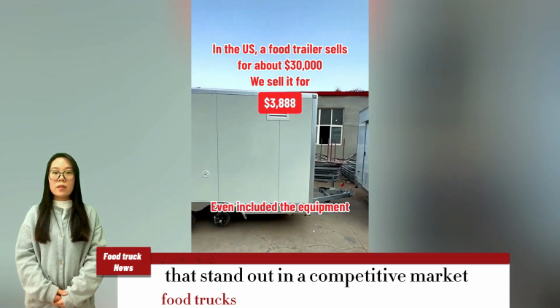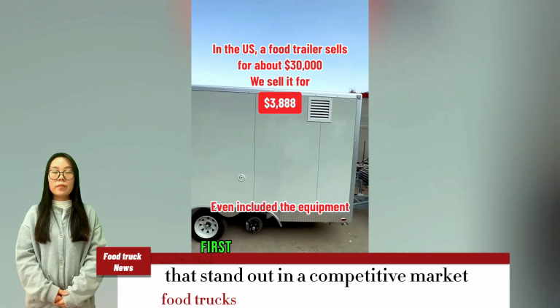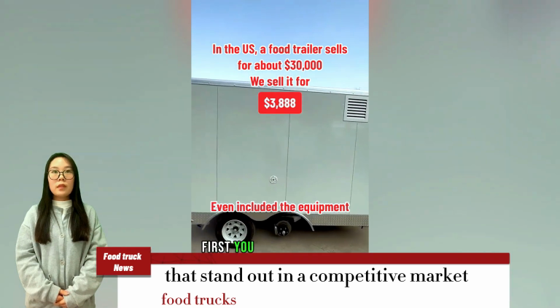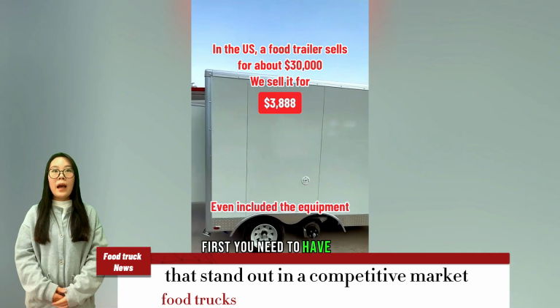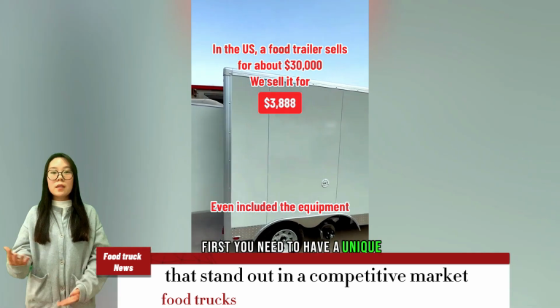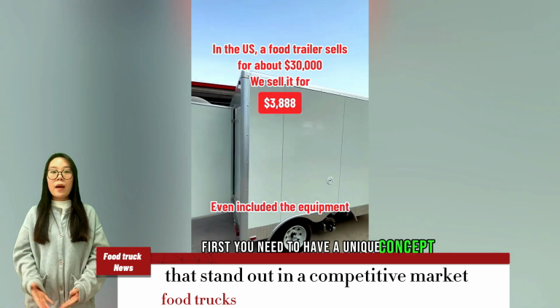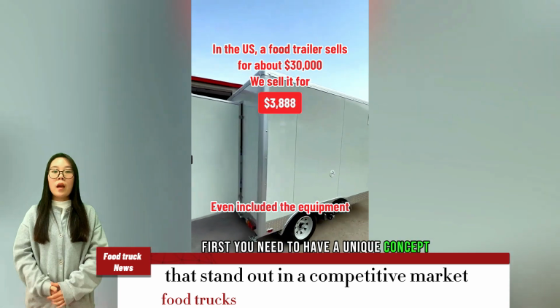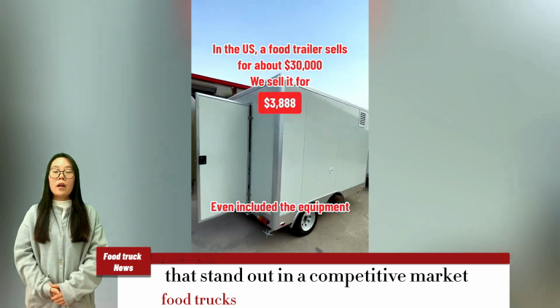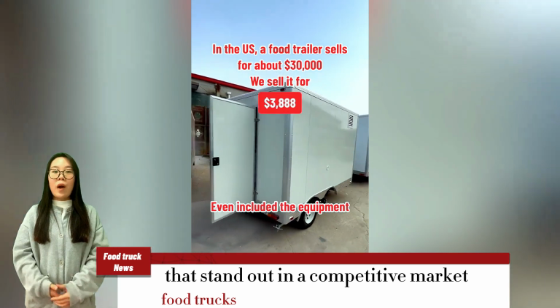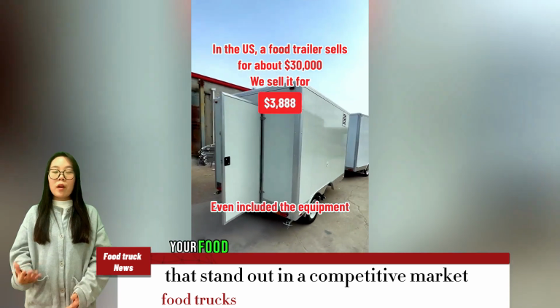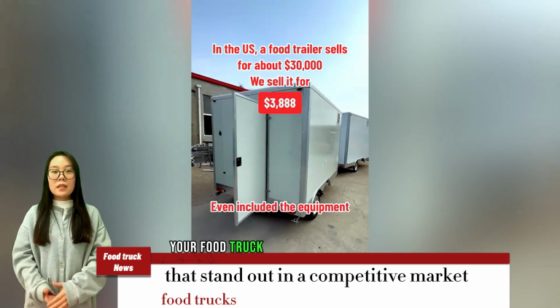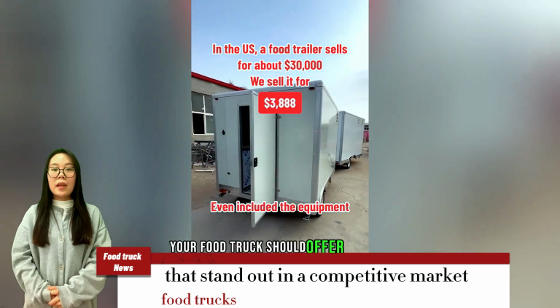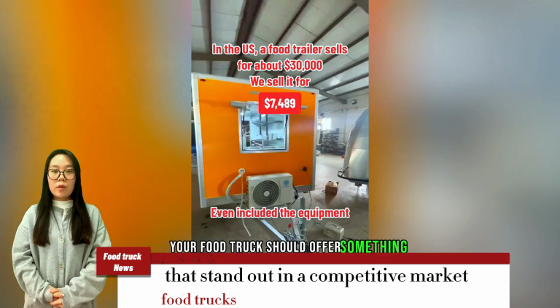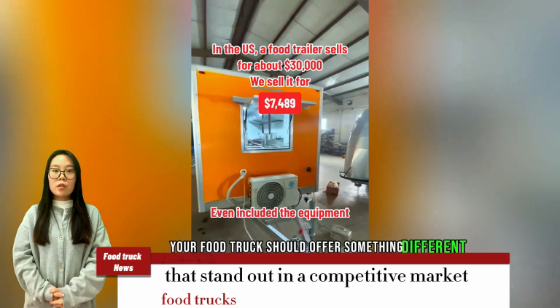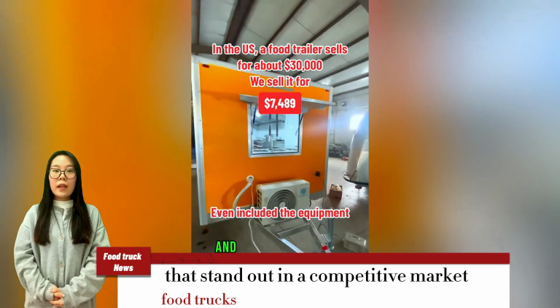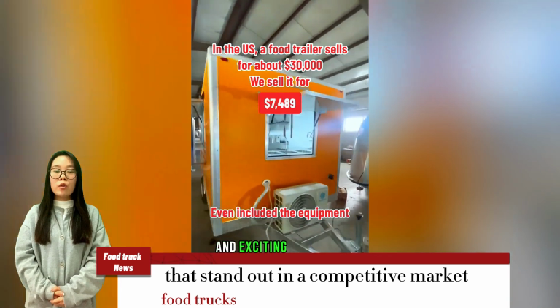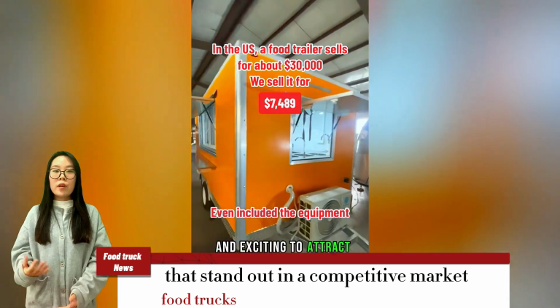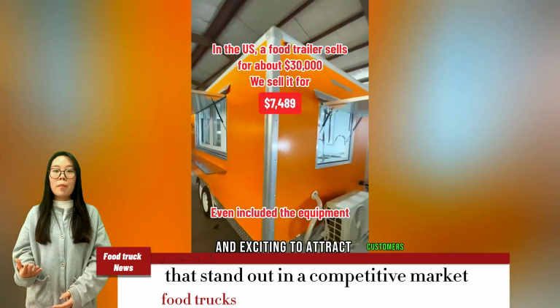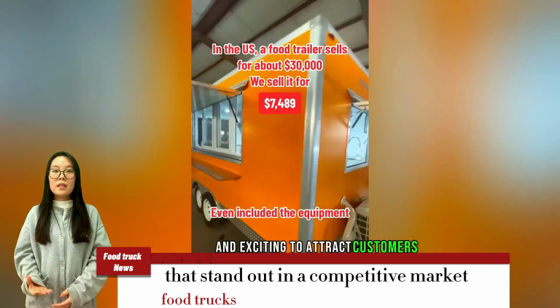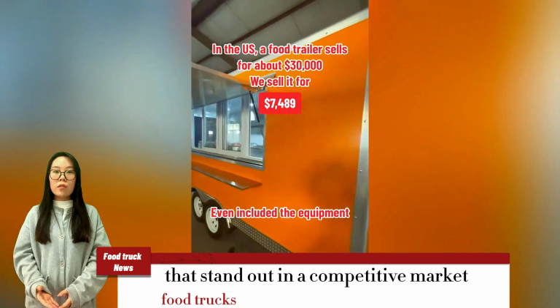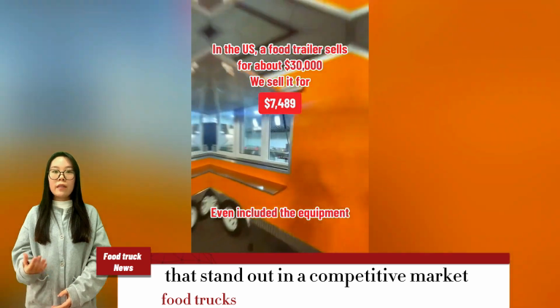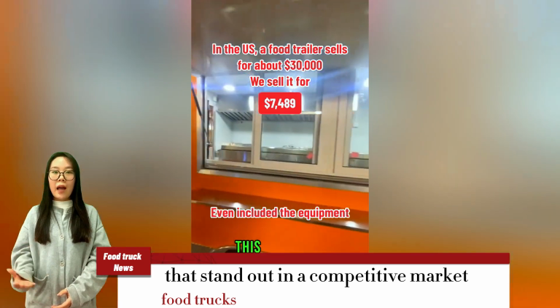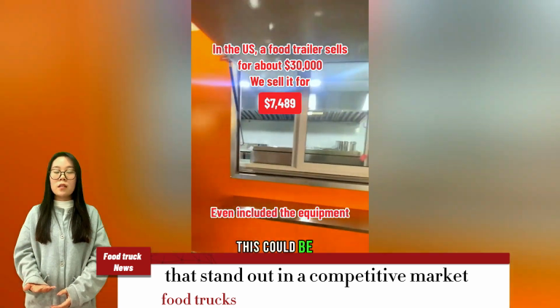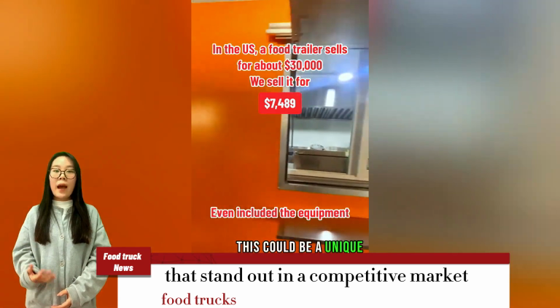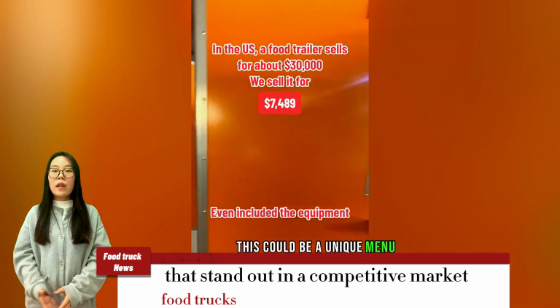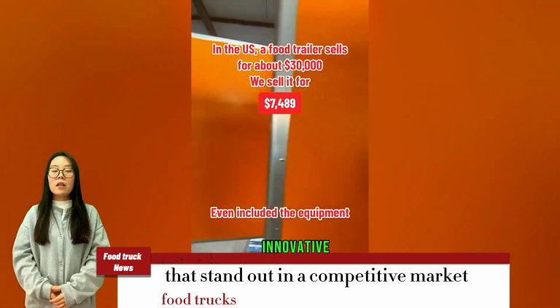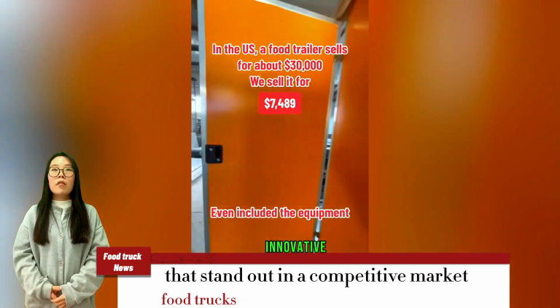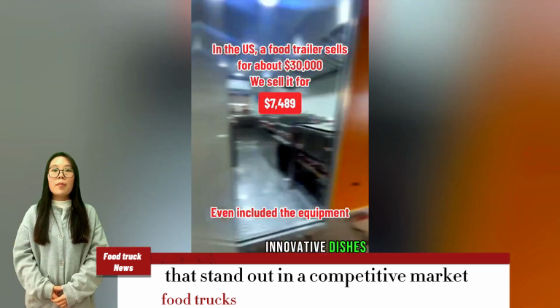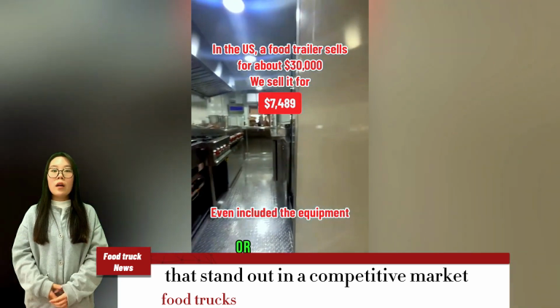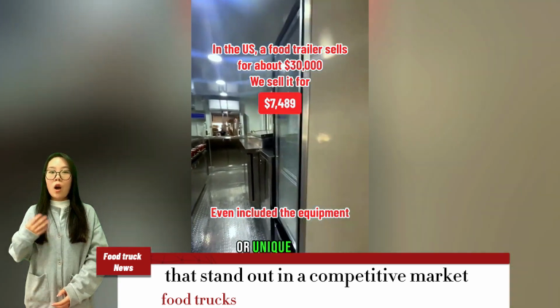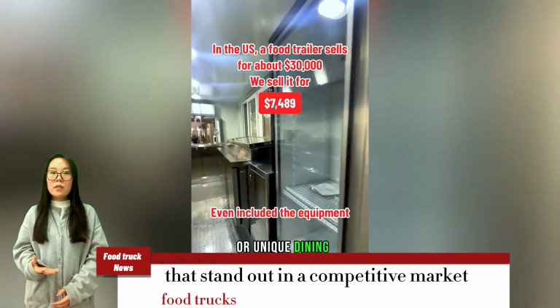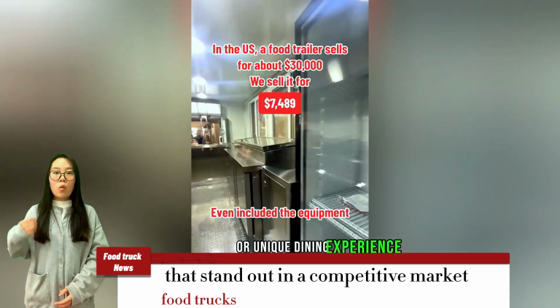First, you need to have a unique concept. Your food truck should offer something different and exciting to attract customers. This could be a unique menu, innovative dishes, or a unique dining experience.